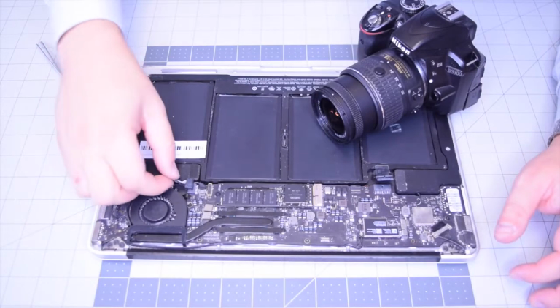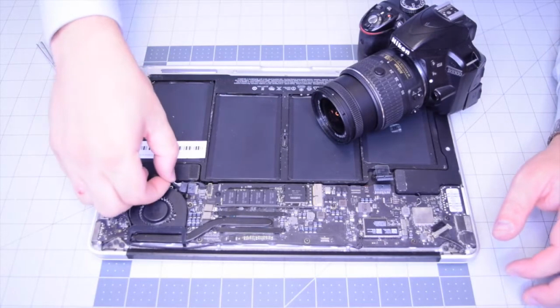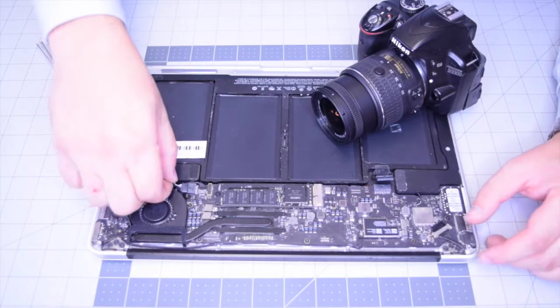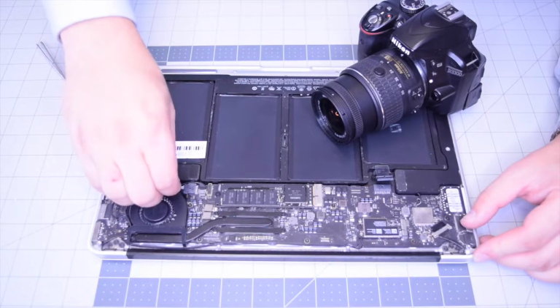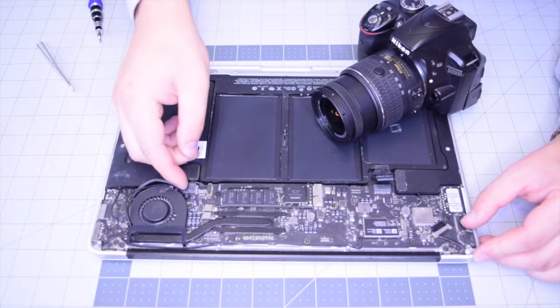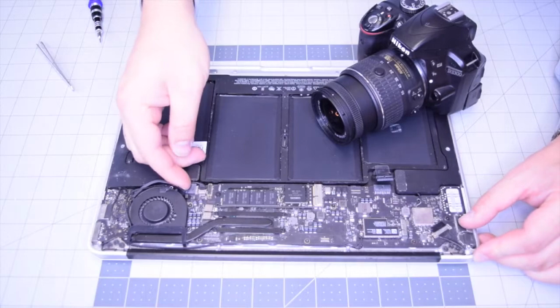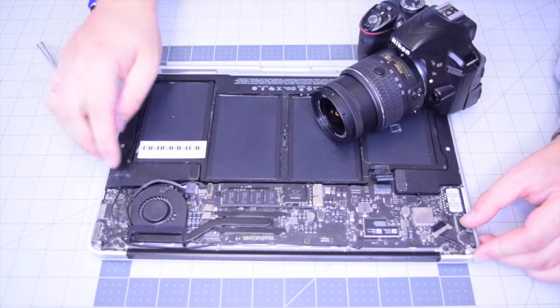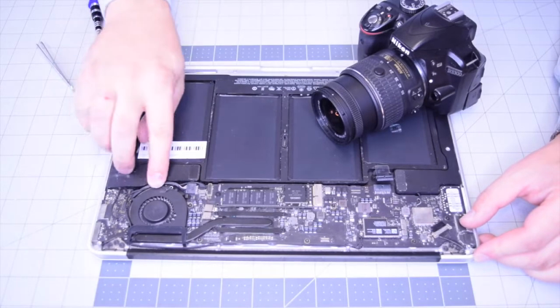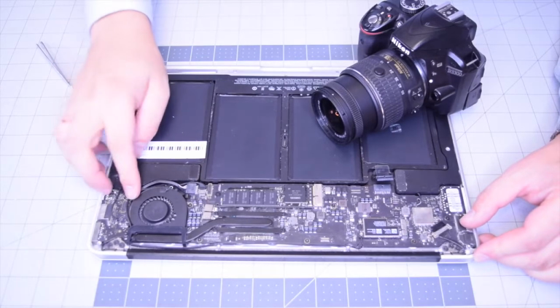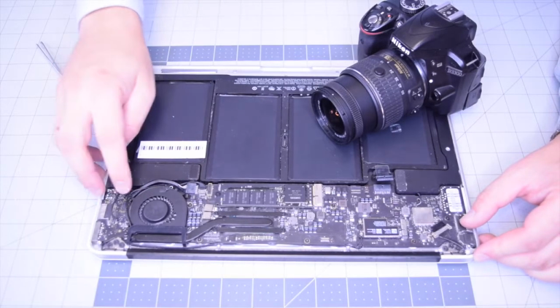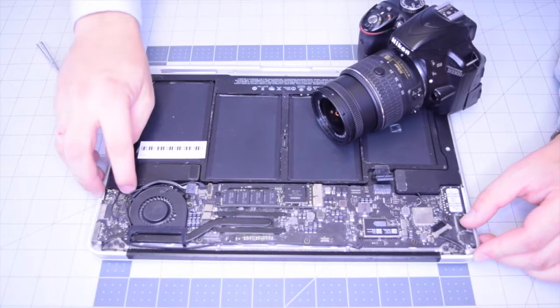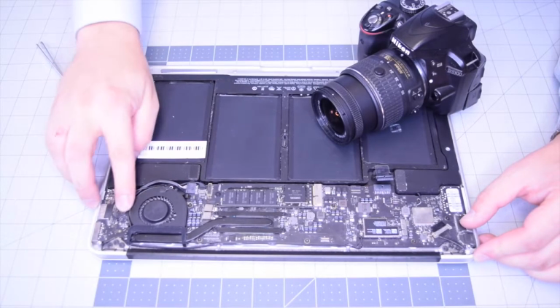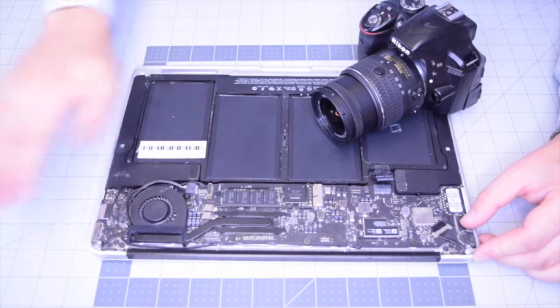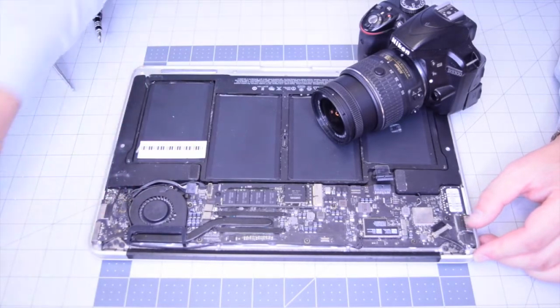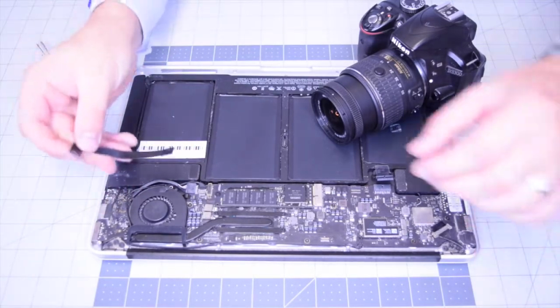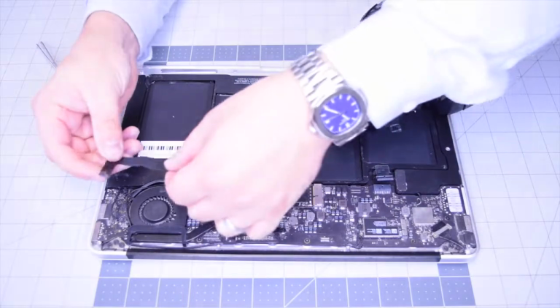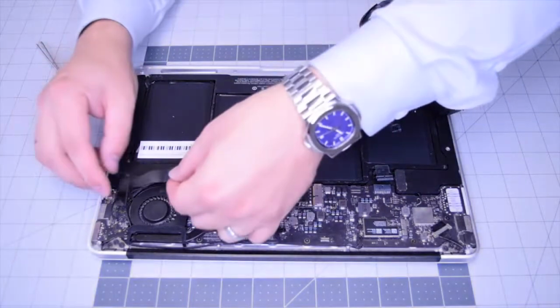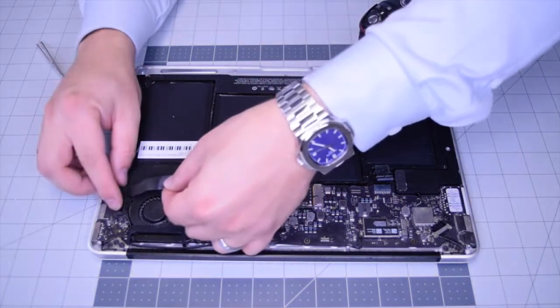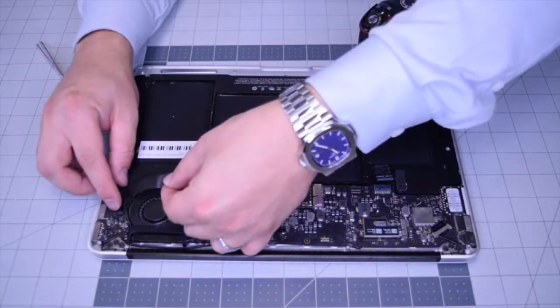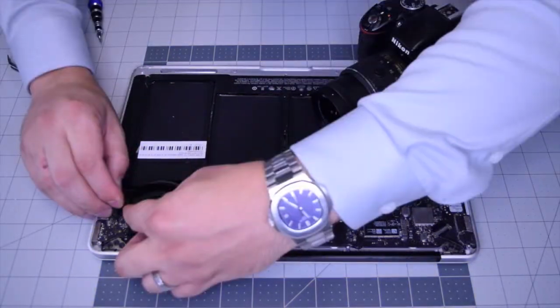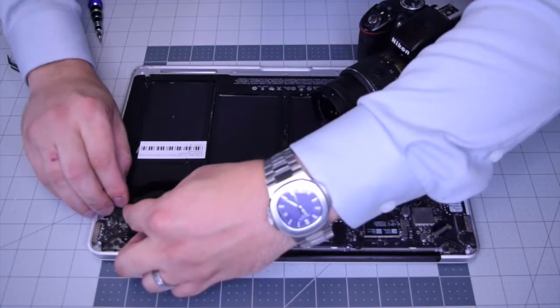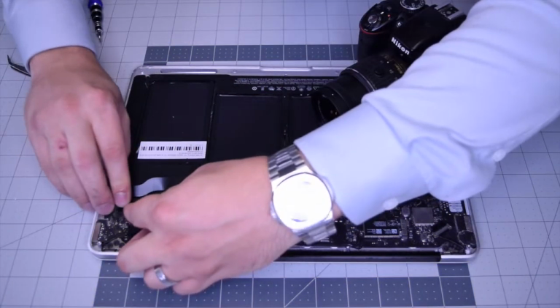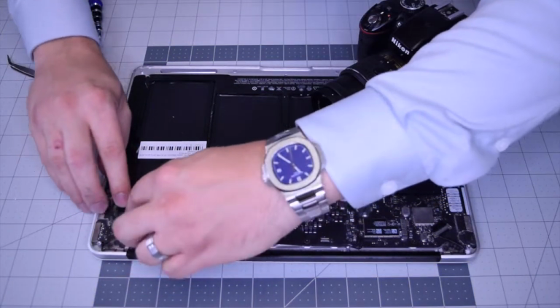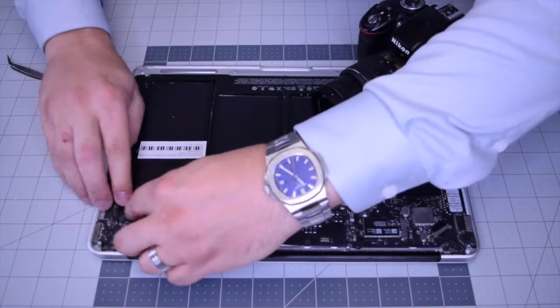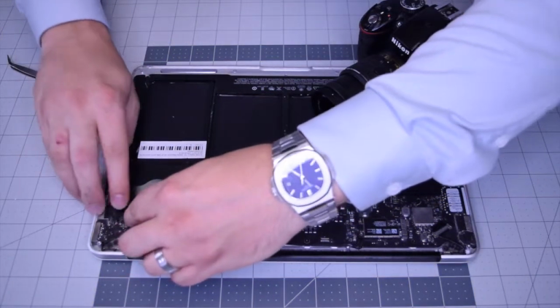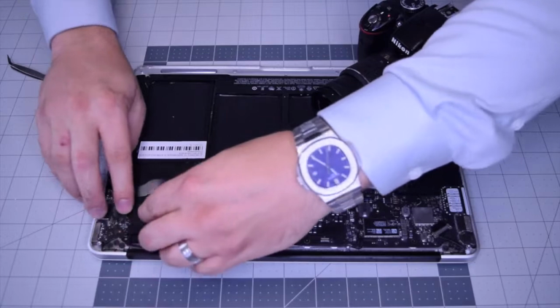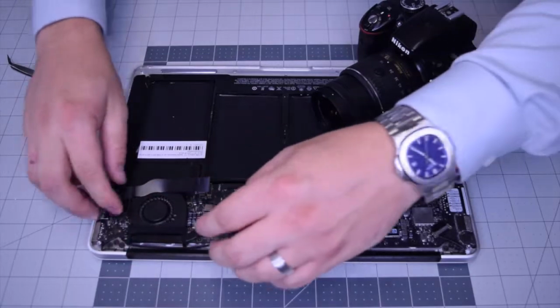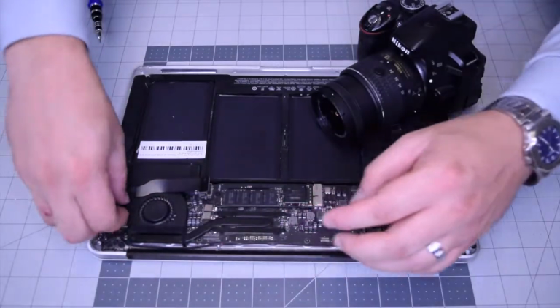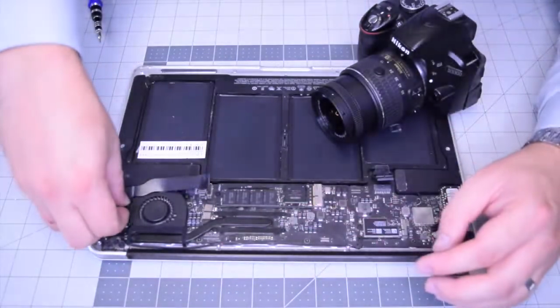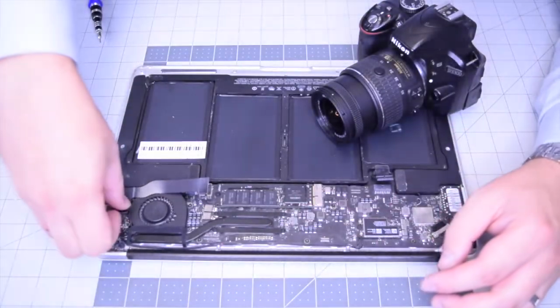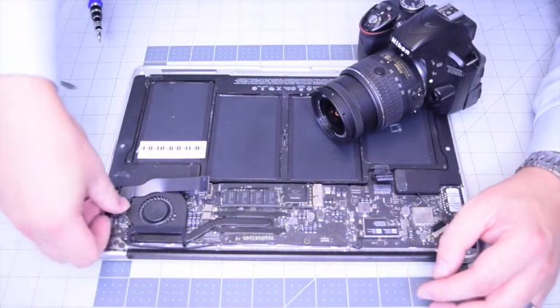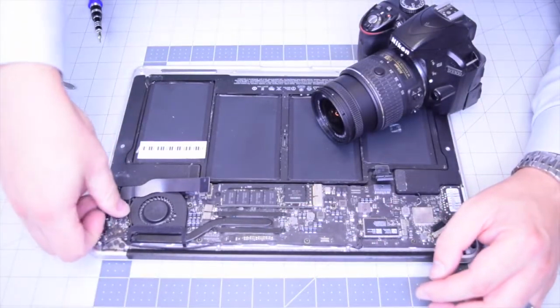Now go ahead and plug in the power rail cable. And now we can secure the last connection — connecting the DC inboard data cable to the logic board.